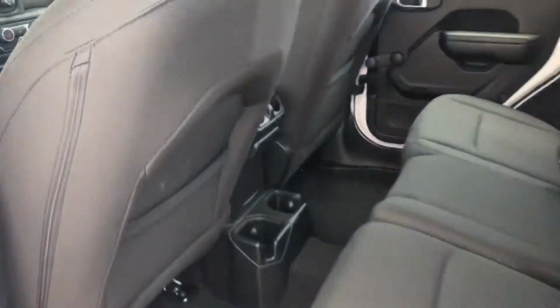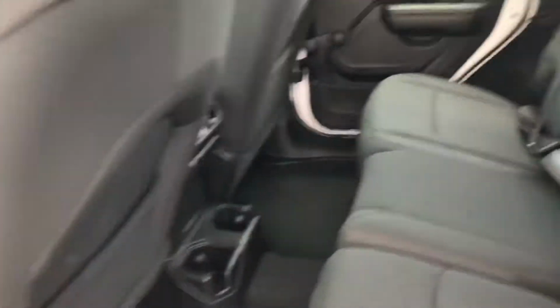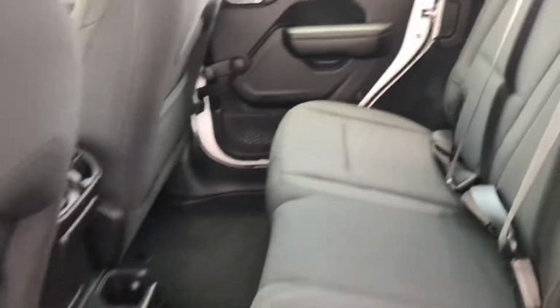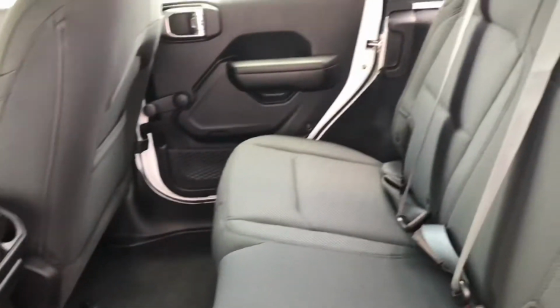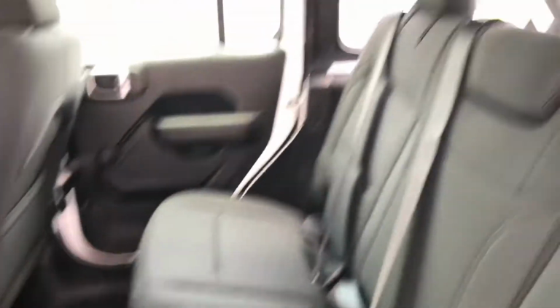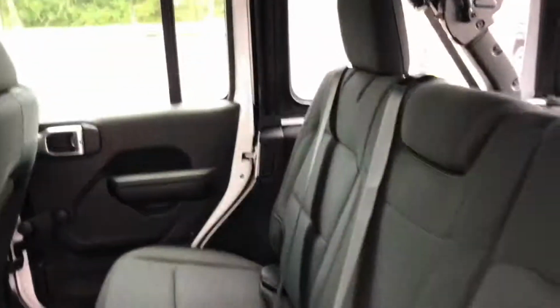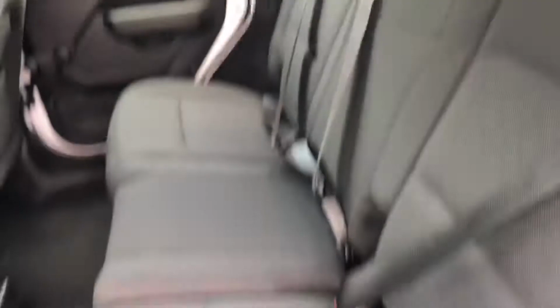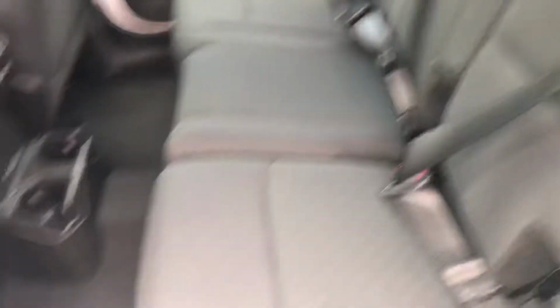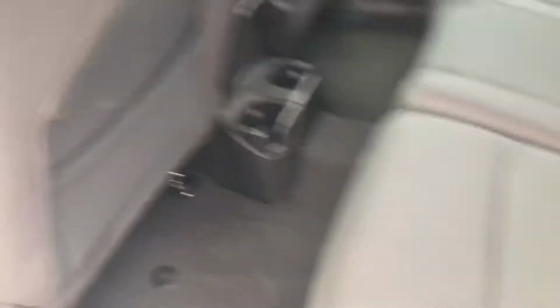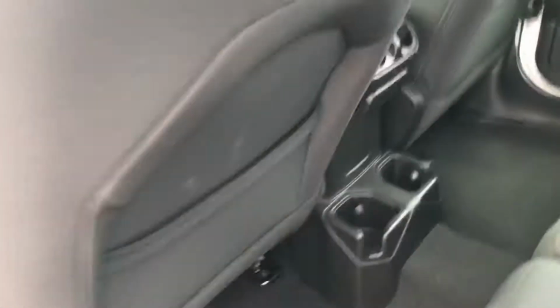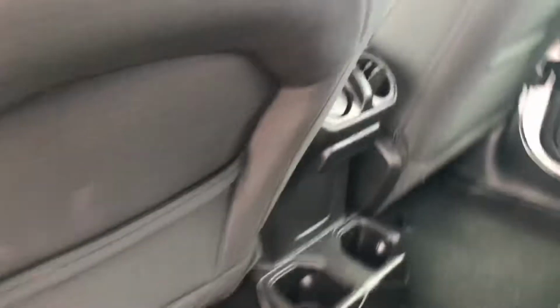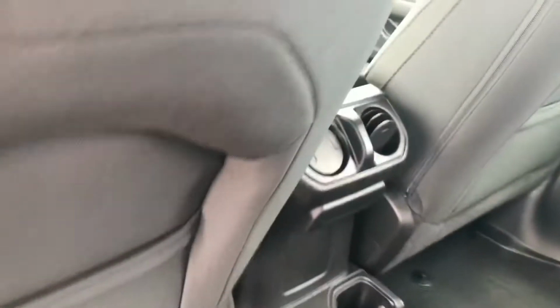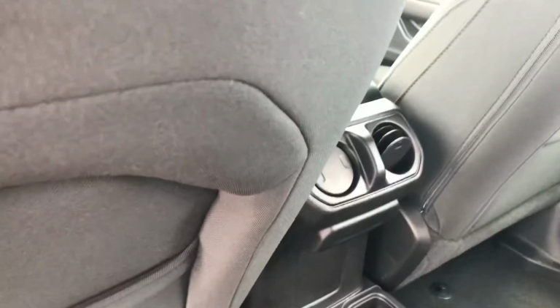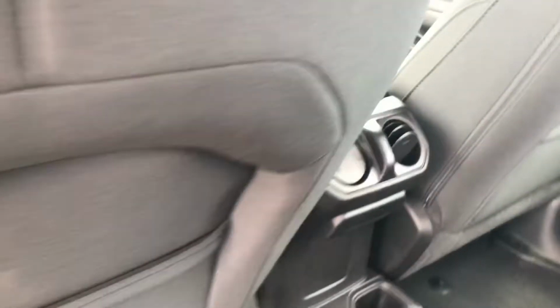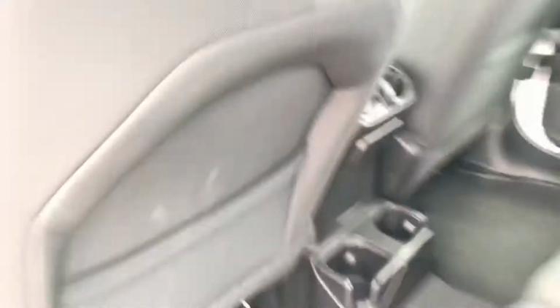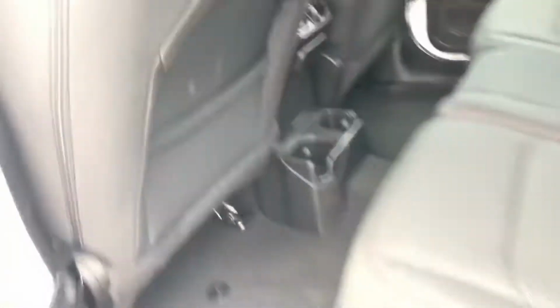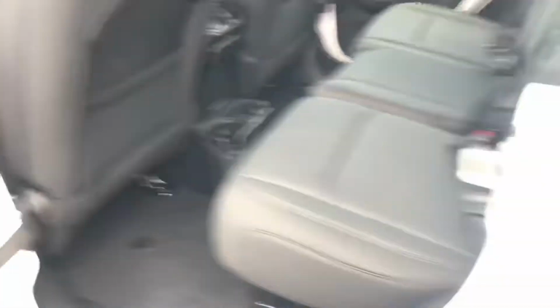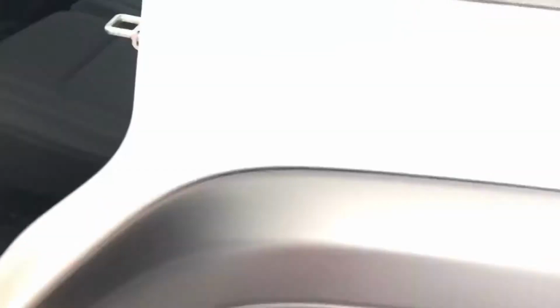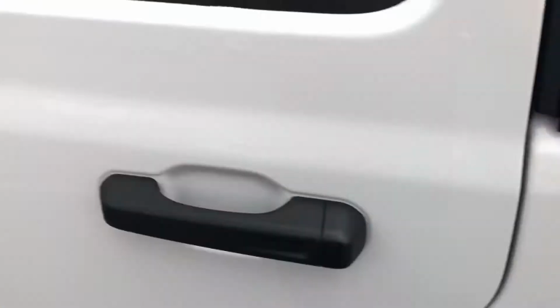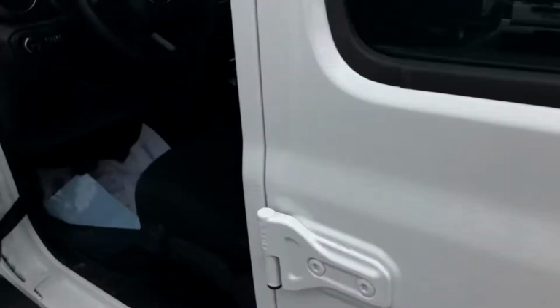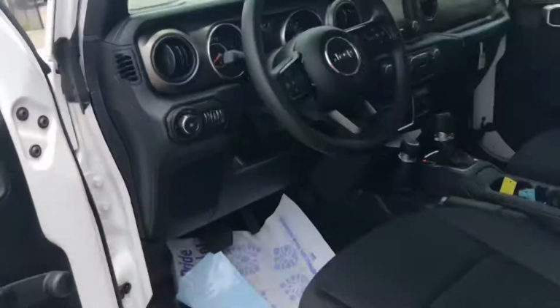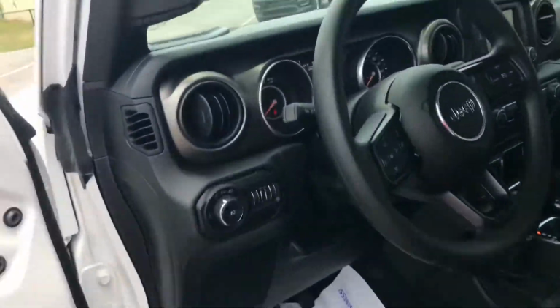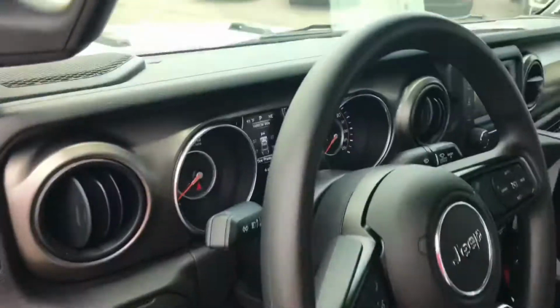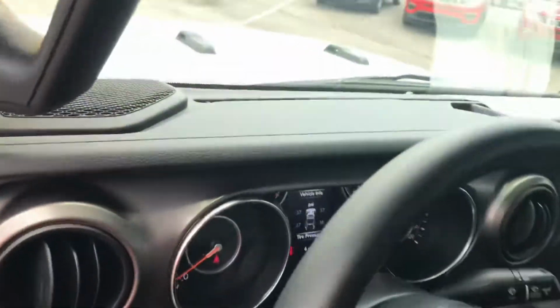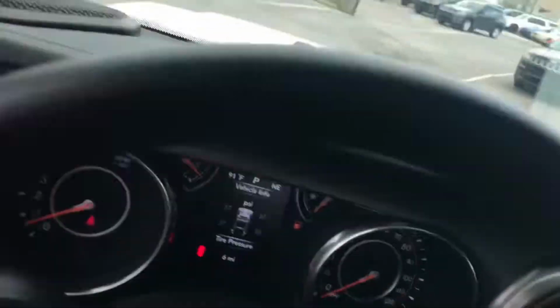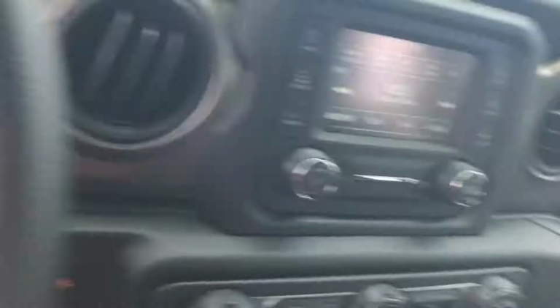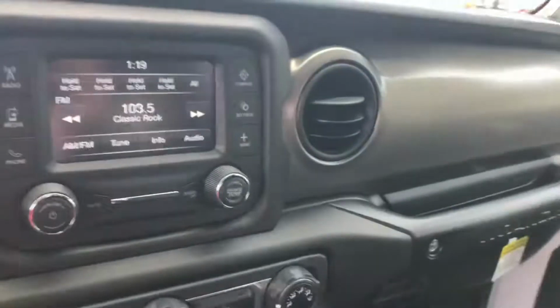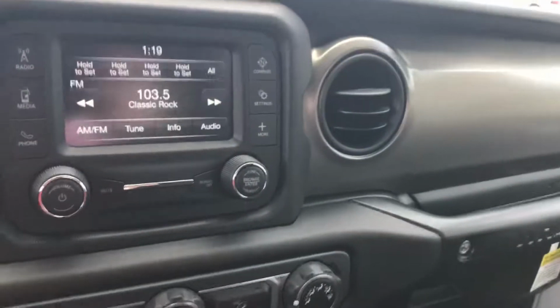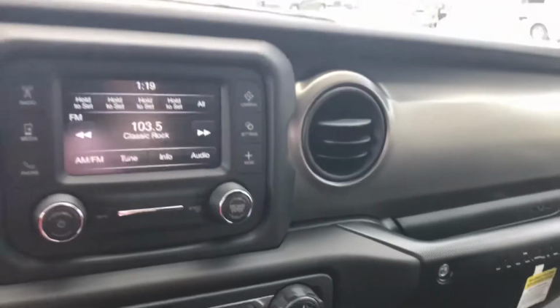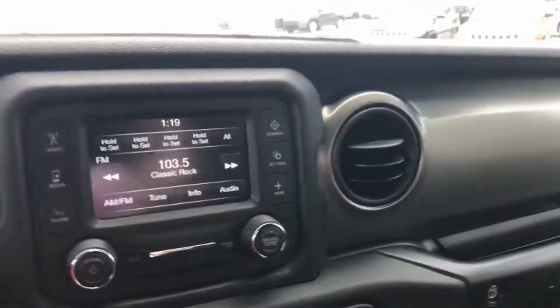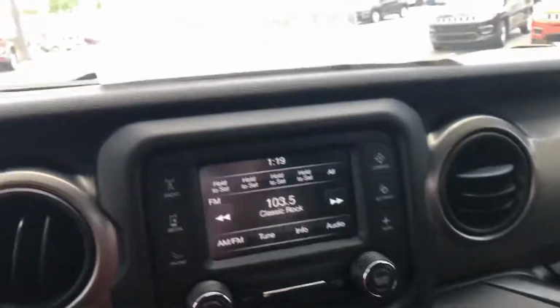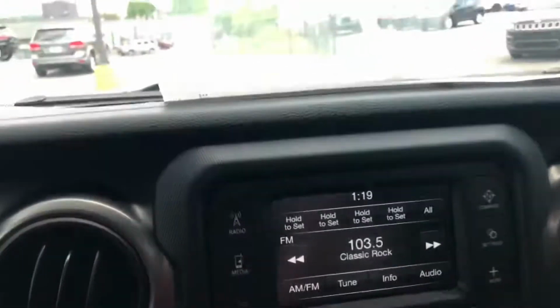Alright, you can see your back seat here.